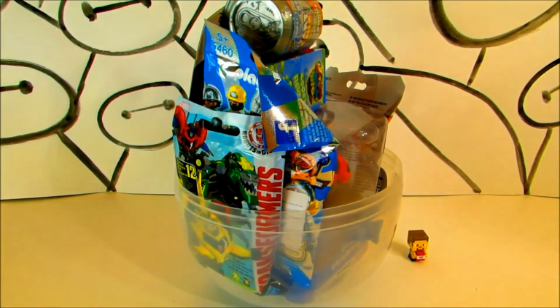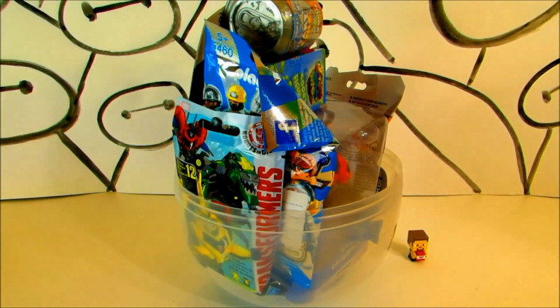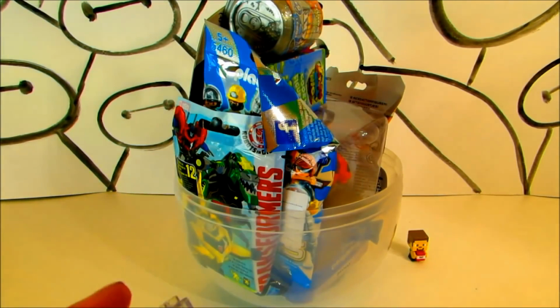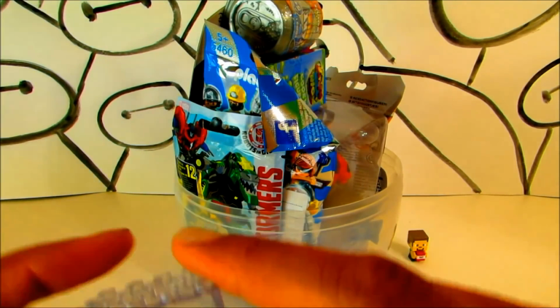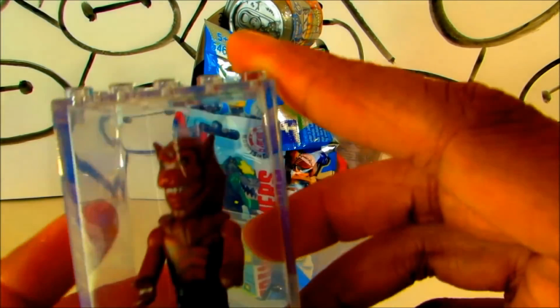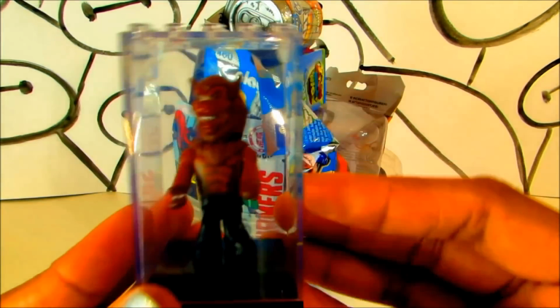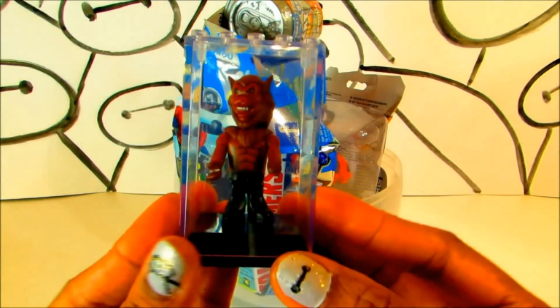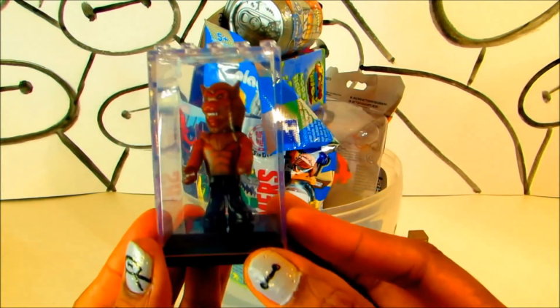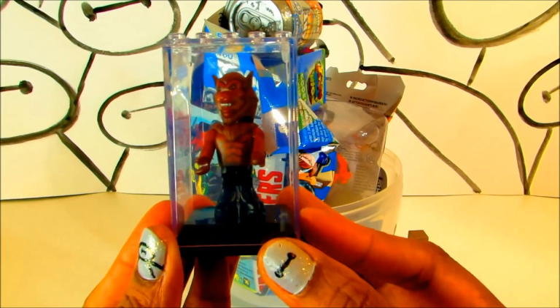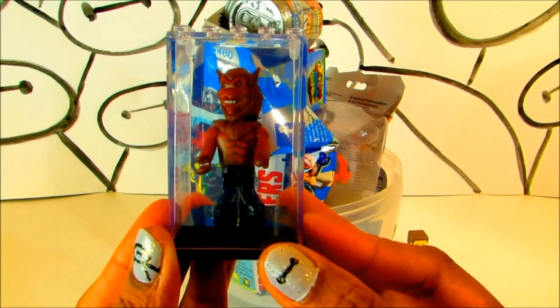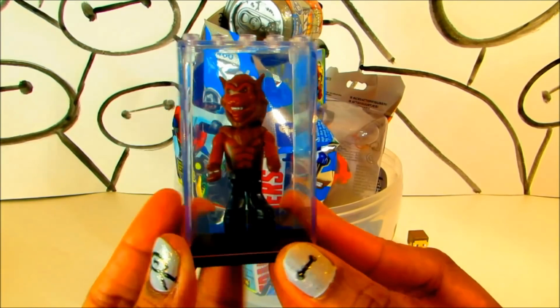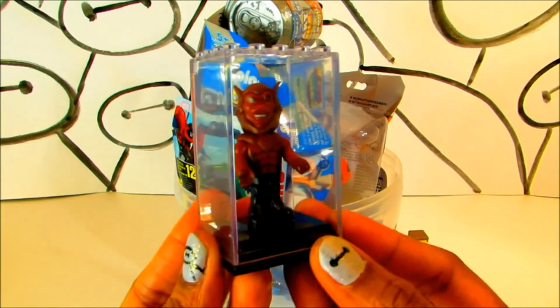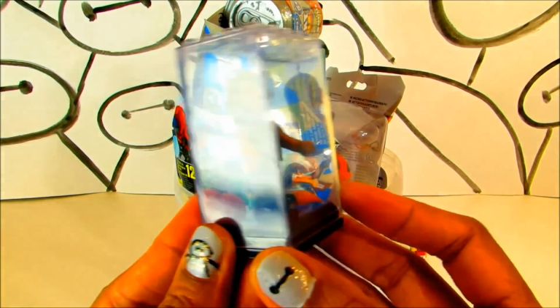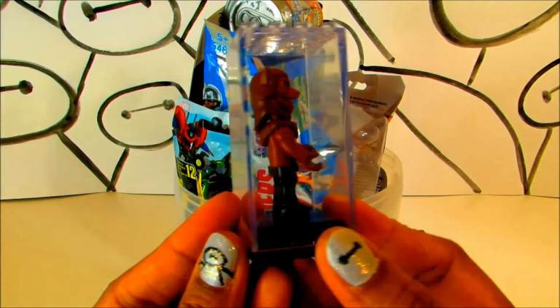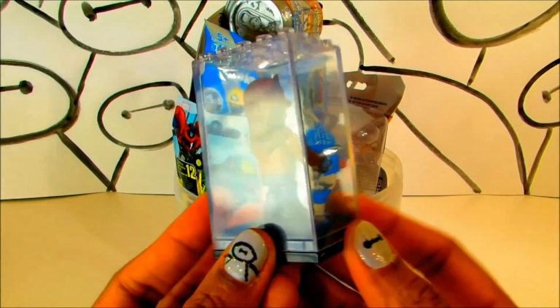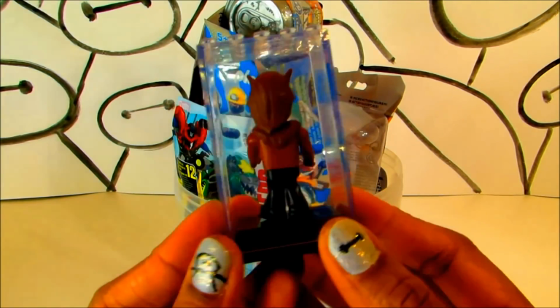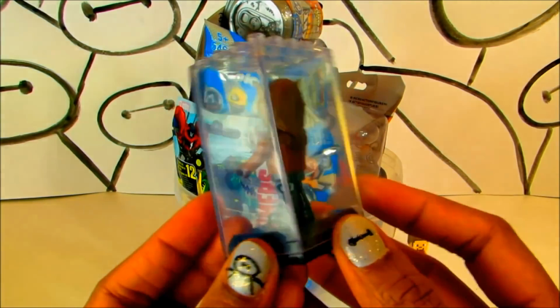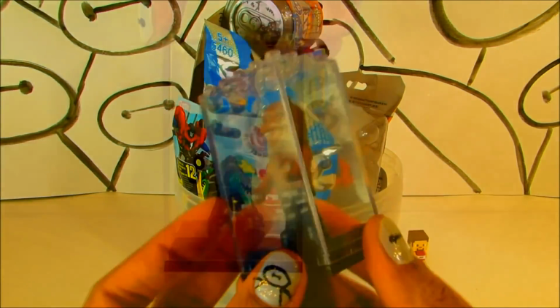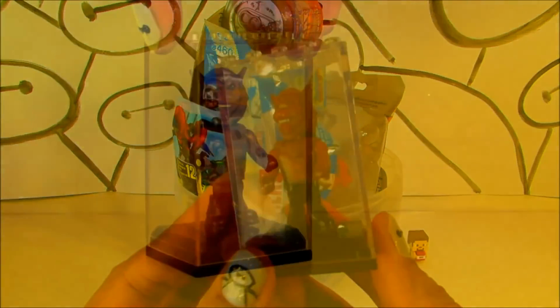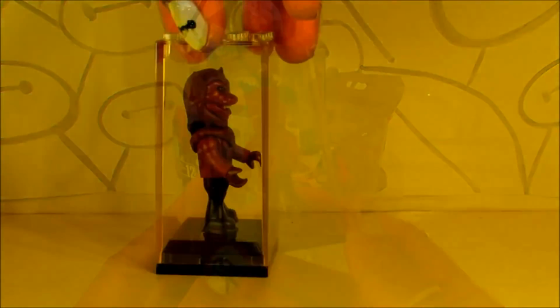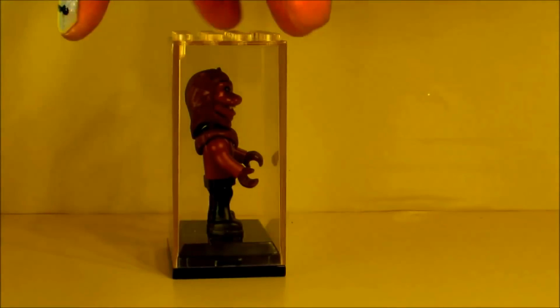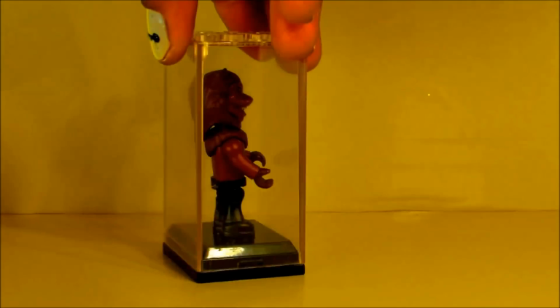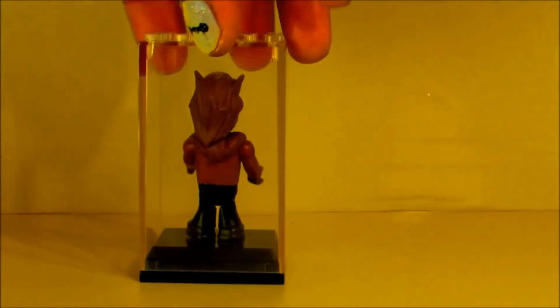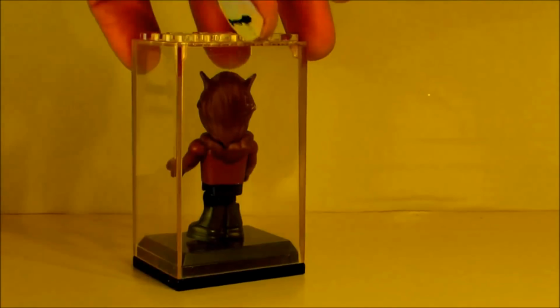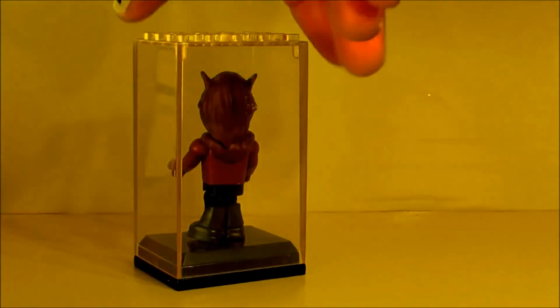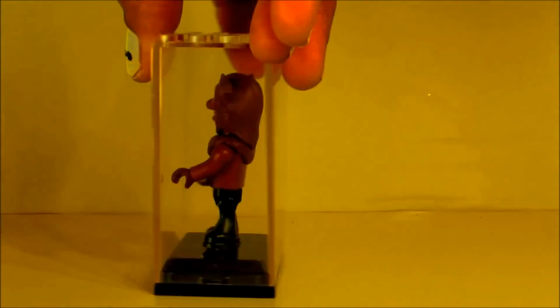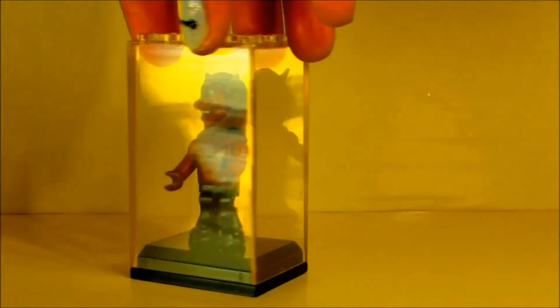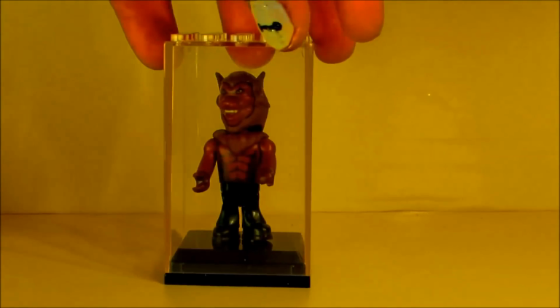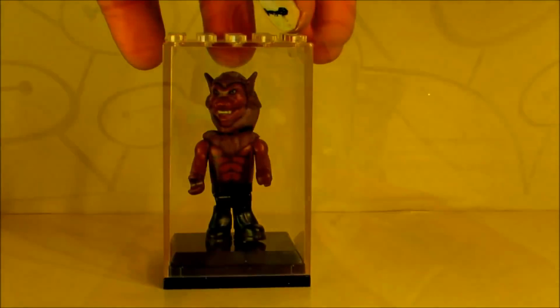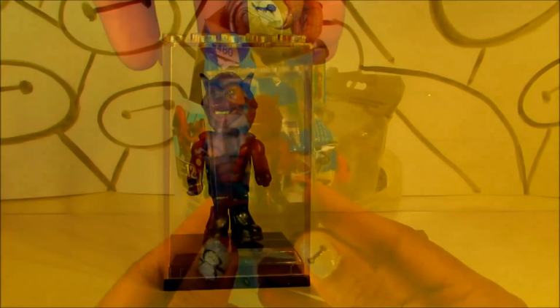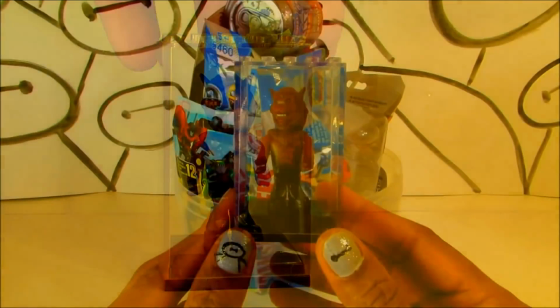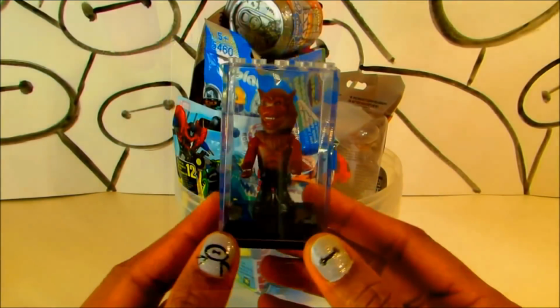Put him in the display case and look at that — I'm really excited to see how he looks in the dark.